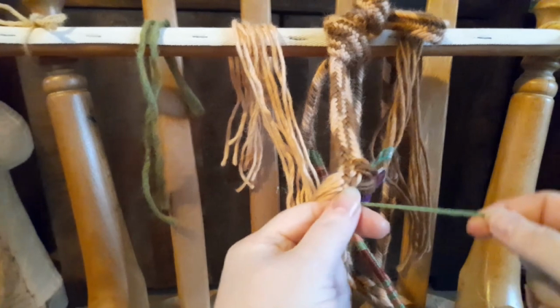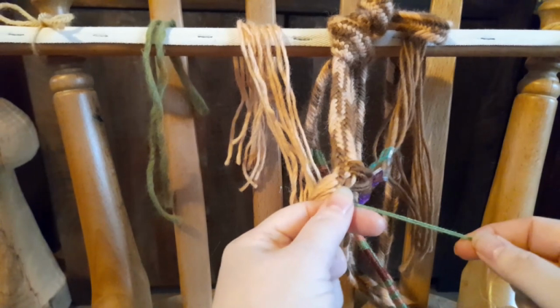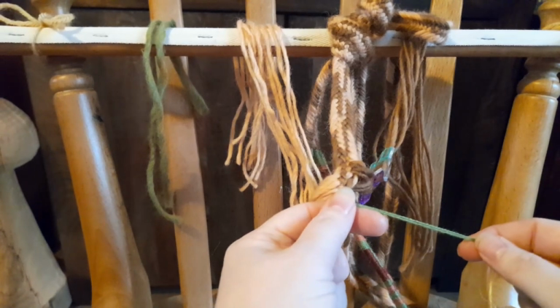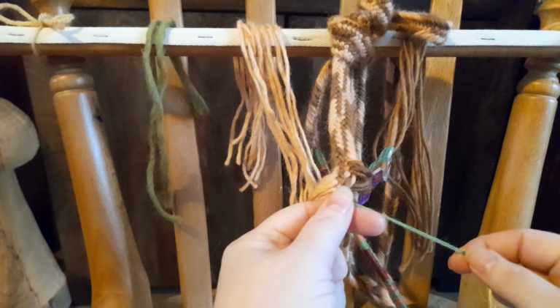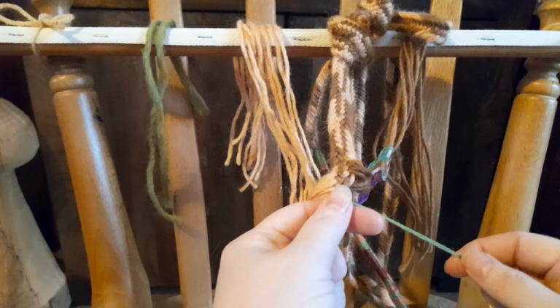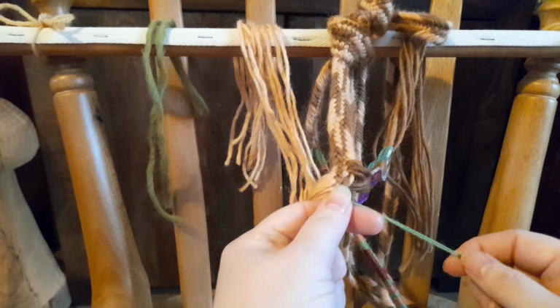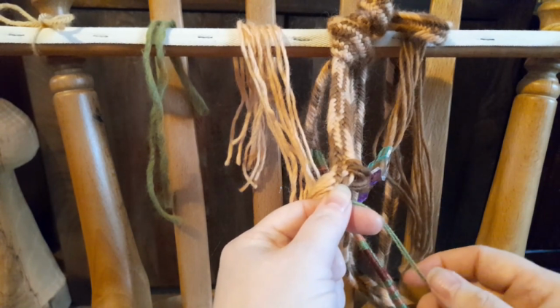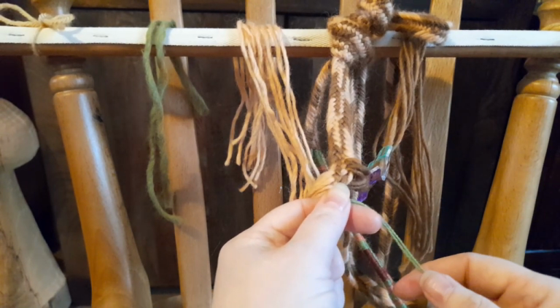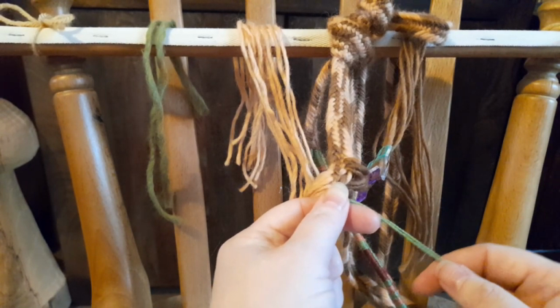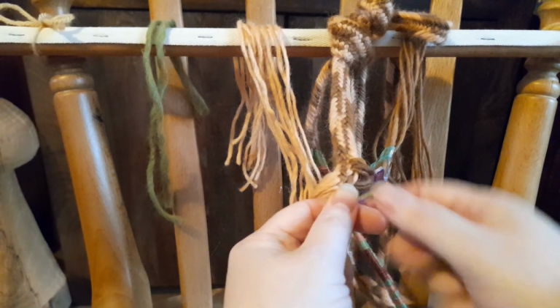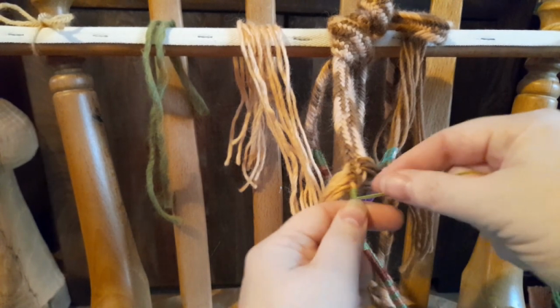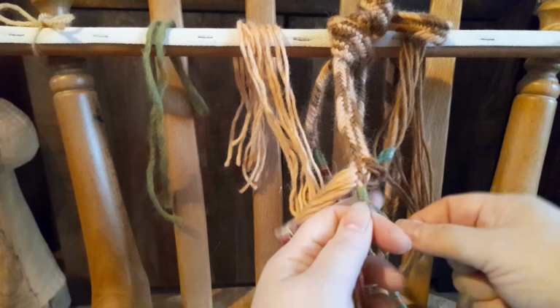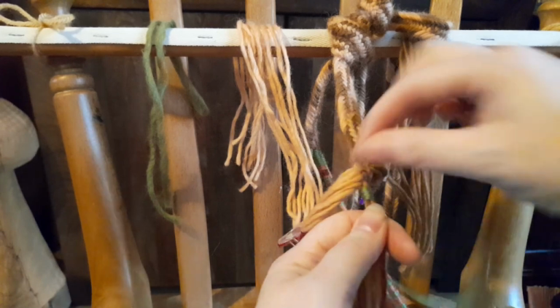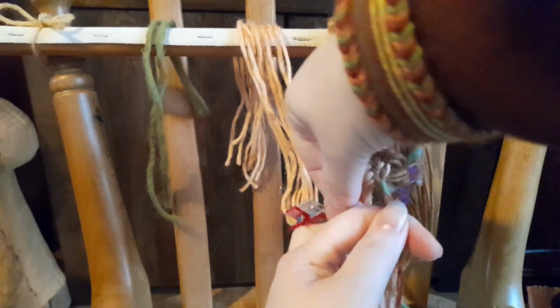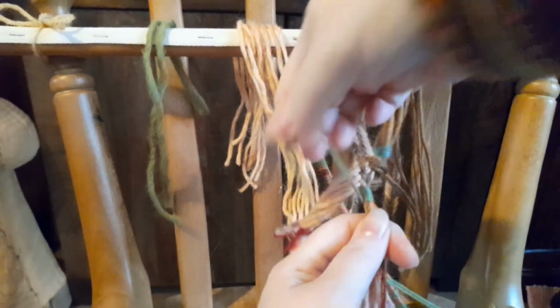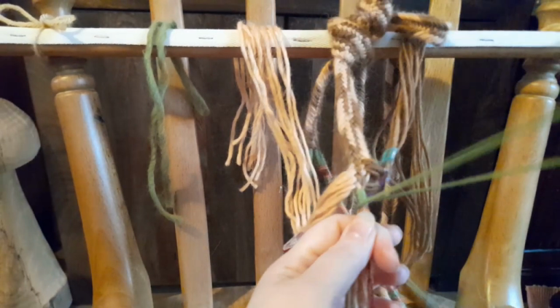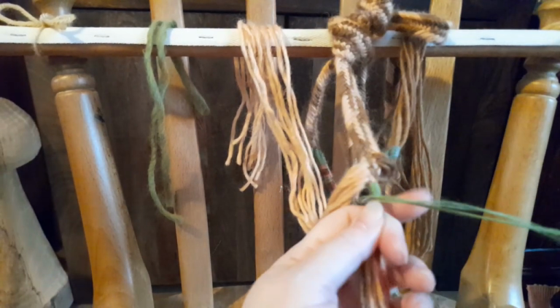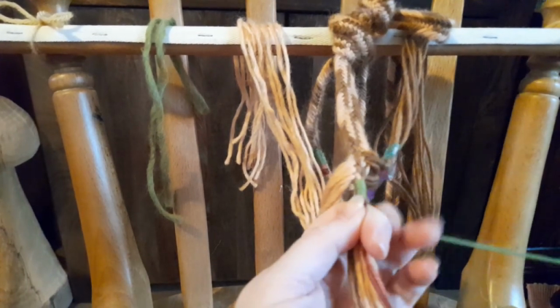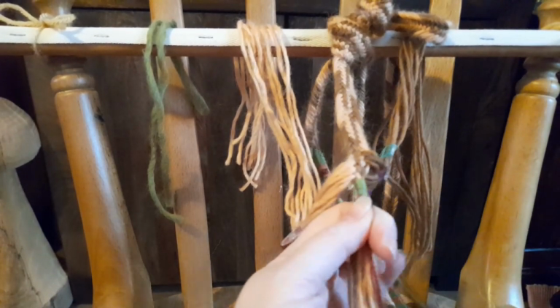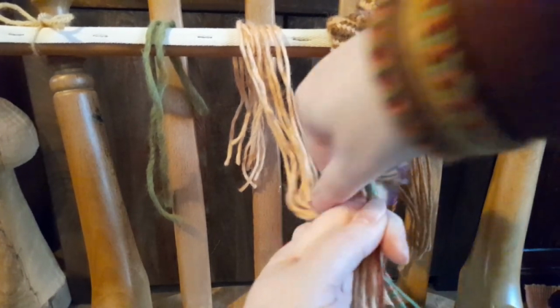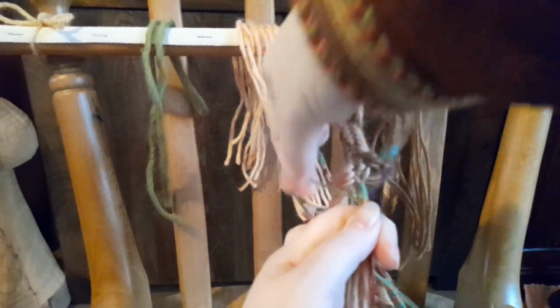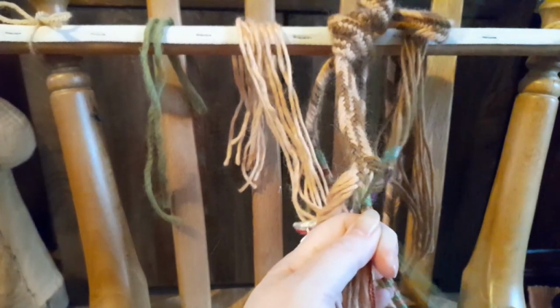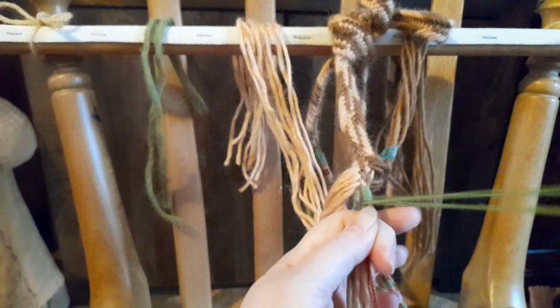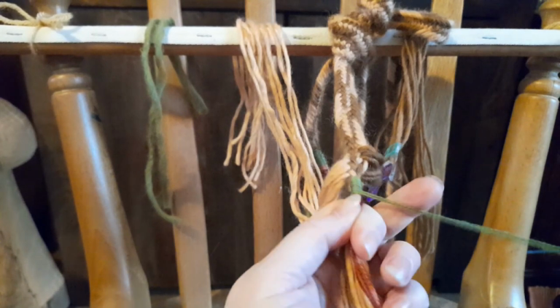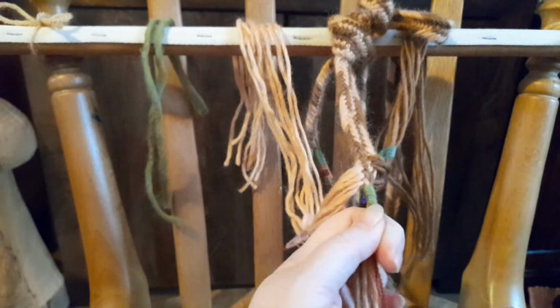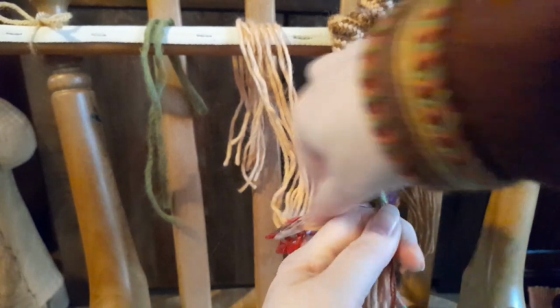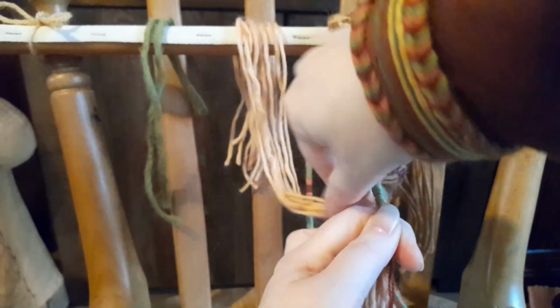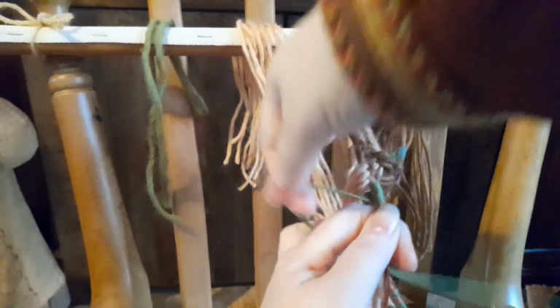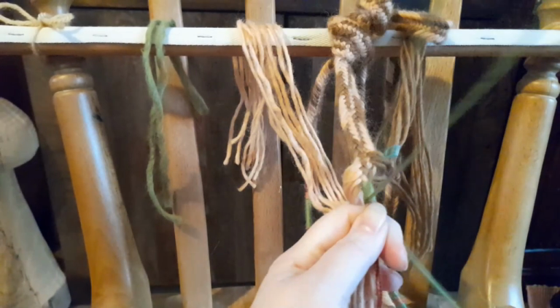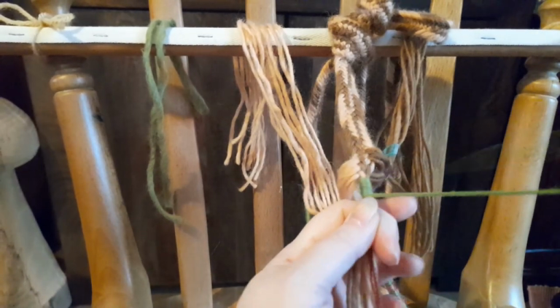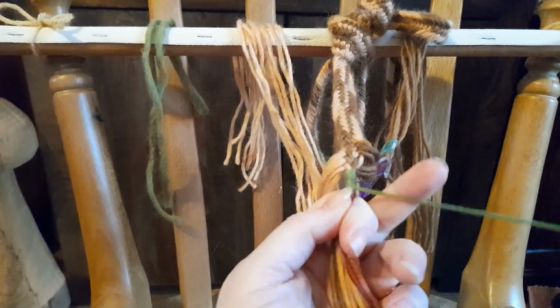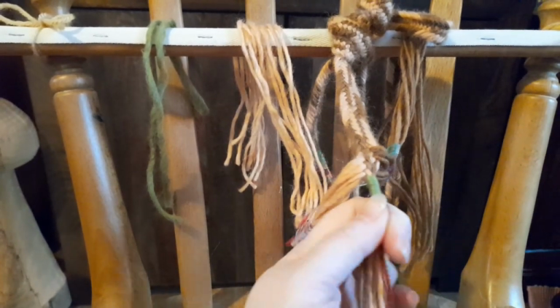Now, if I just check — this one has a fairly long green section at the beginning, so I'll carry on for a moment, and then when I get to the colour change, I'll show you how to switch colours easily.